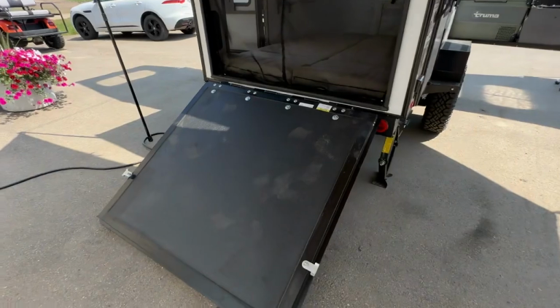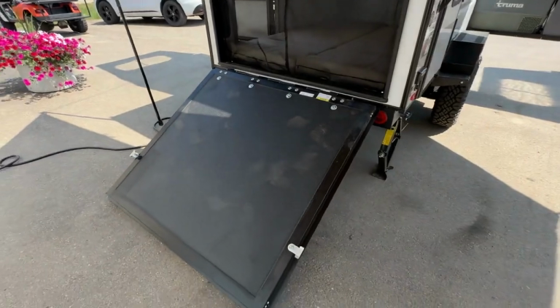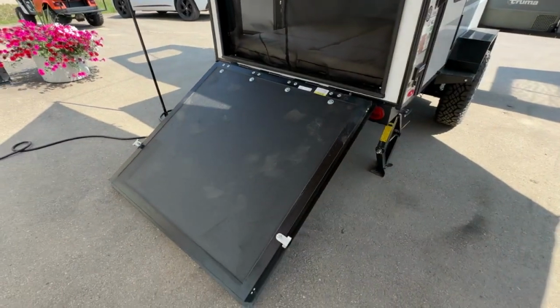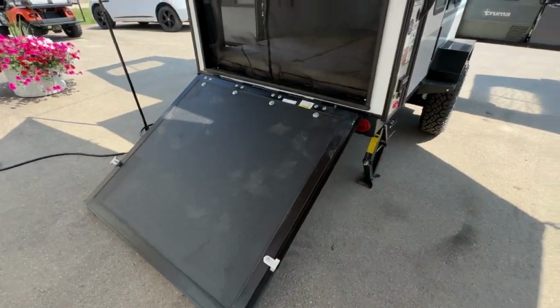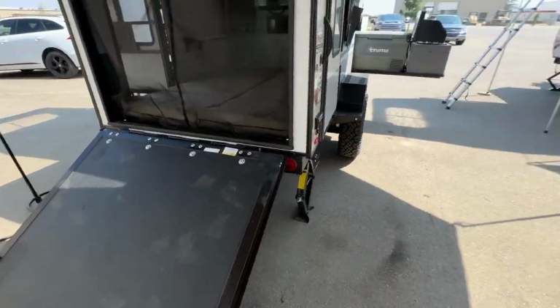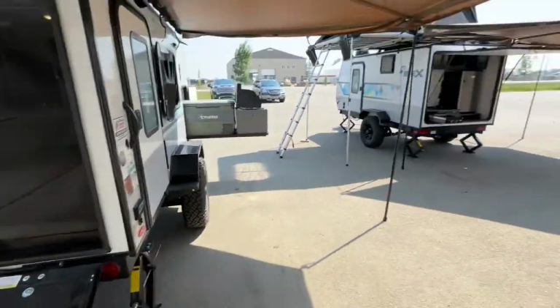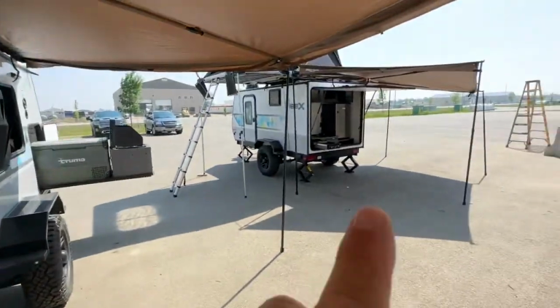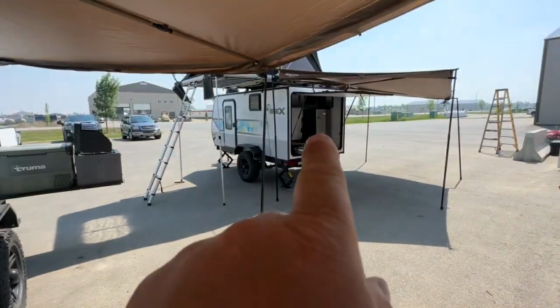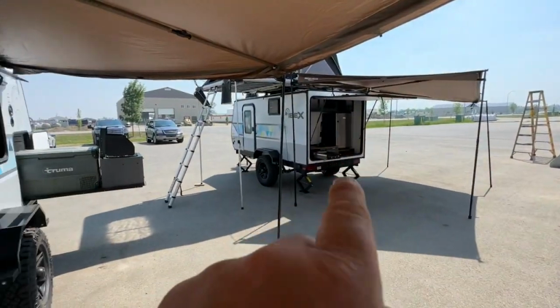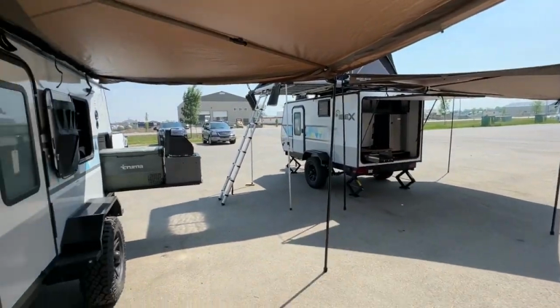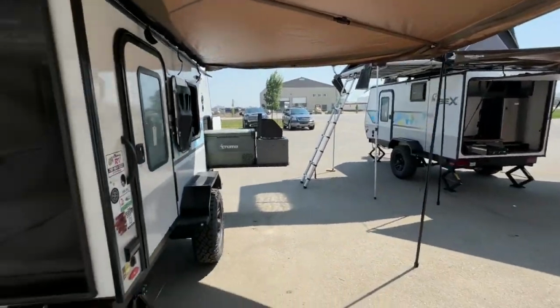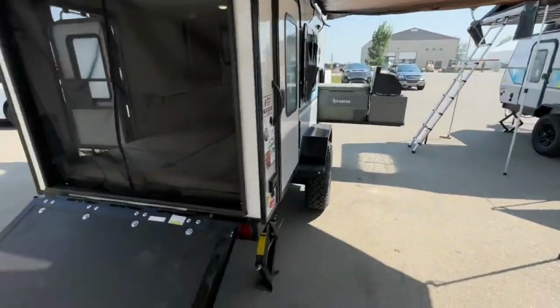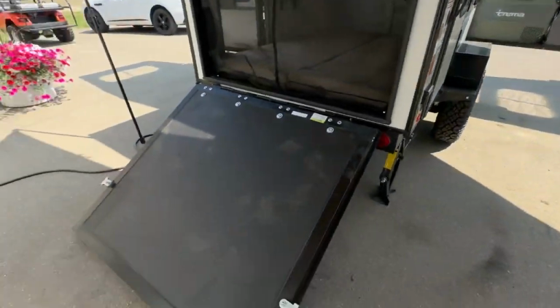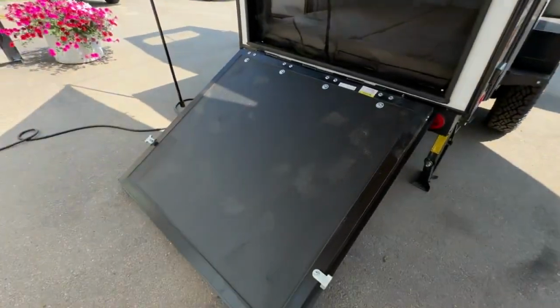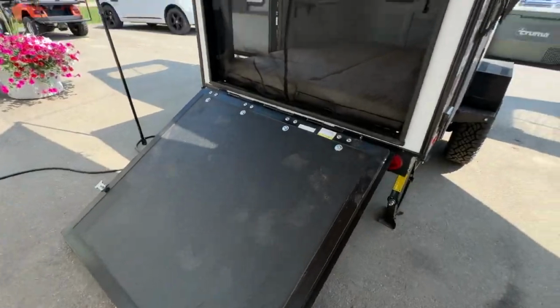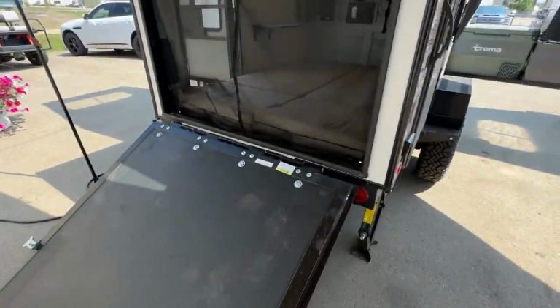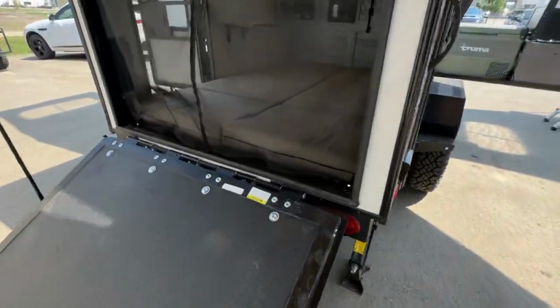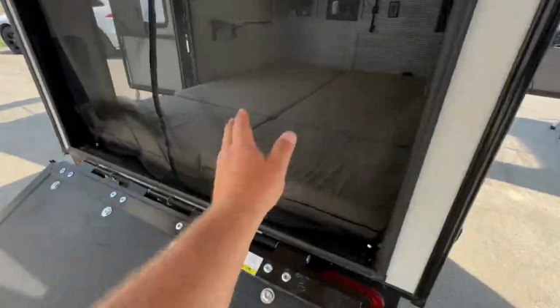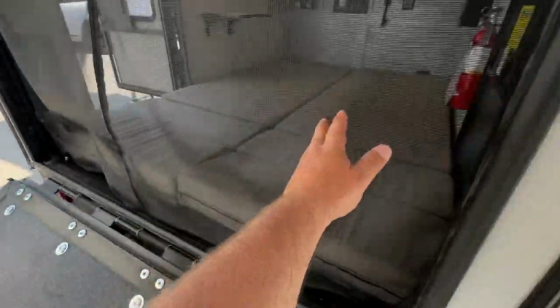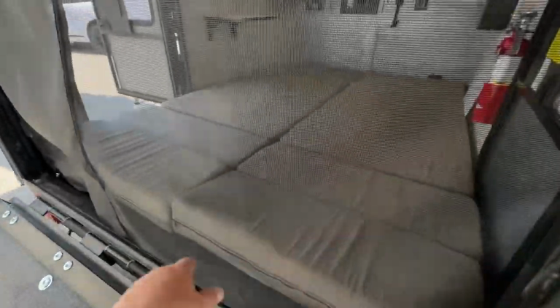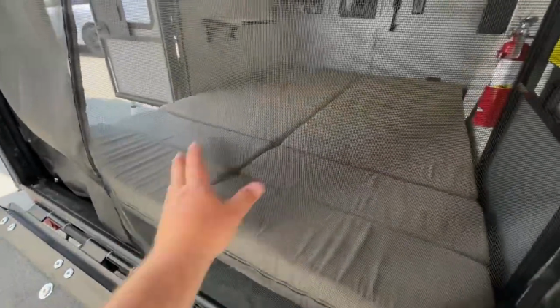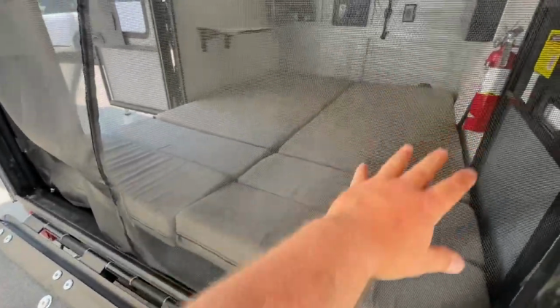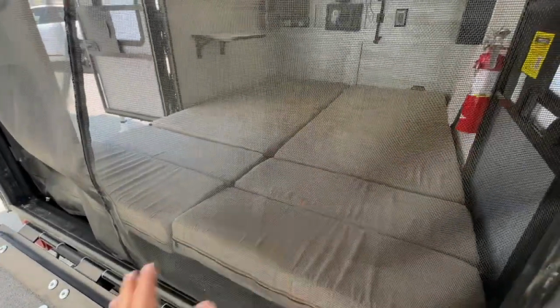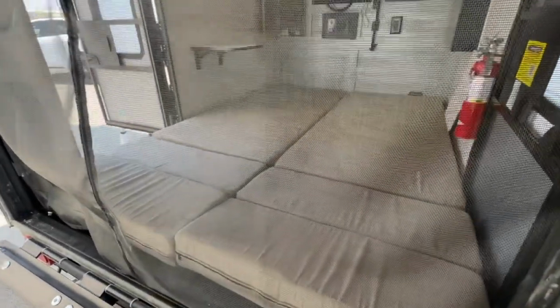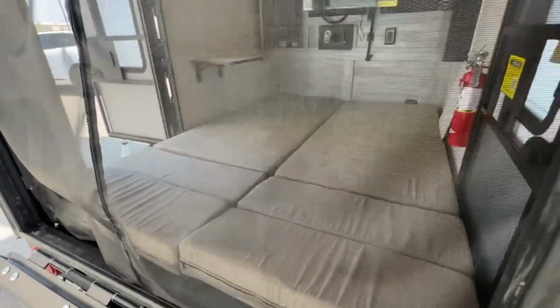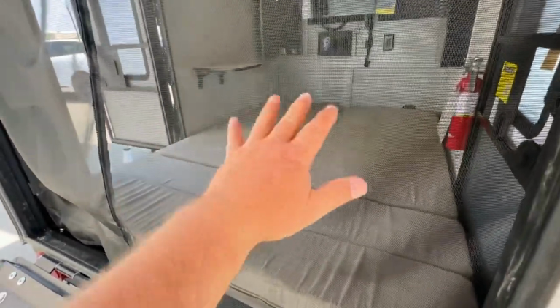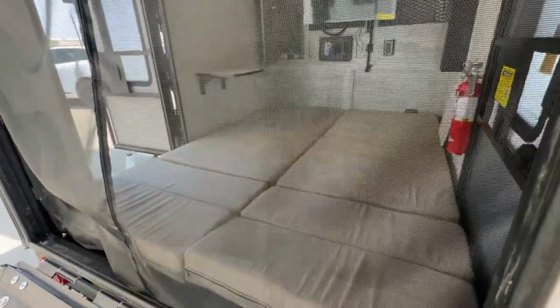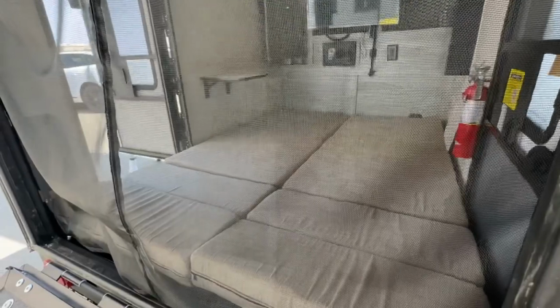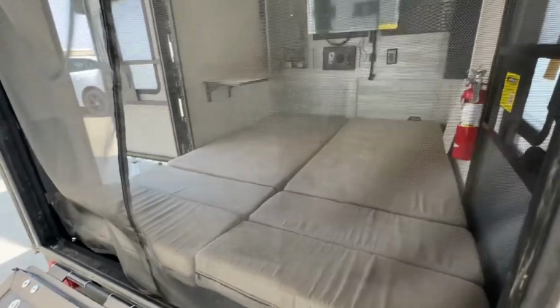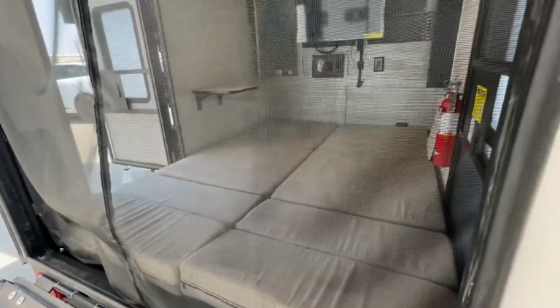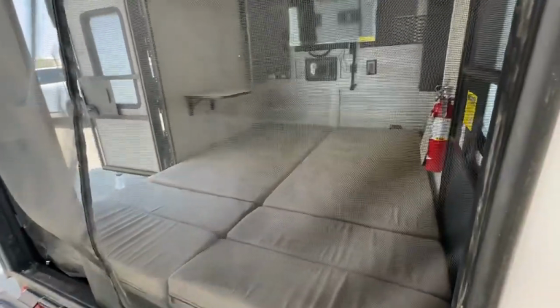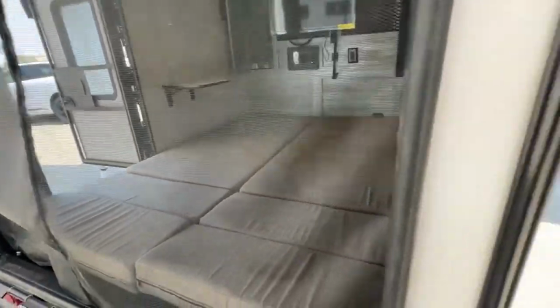This is the toy hauler model. We also have the rear kitchen model, which I'm going to do another video on. The toy hauler model has a screen, a full bed inside — you can put your quad in here, bikes, gear, whatever you want.